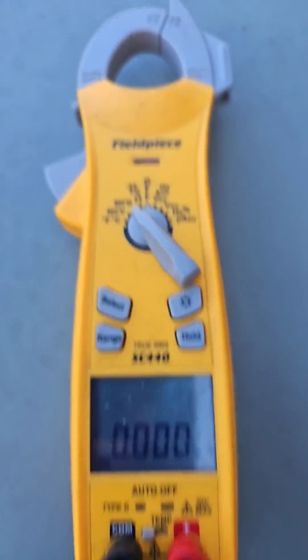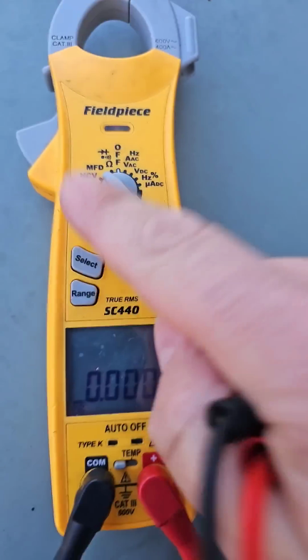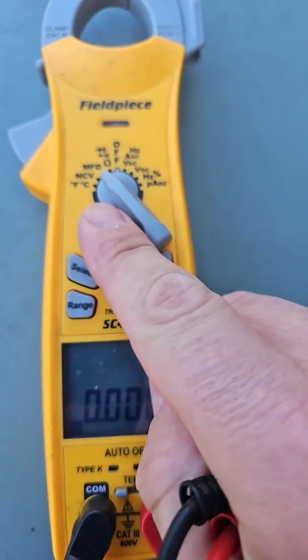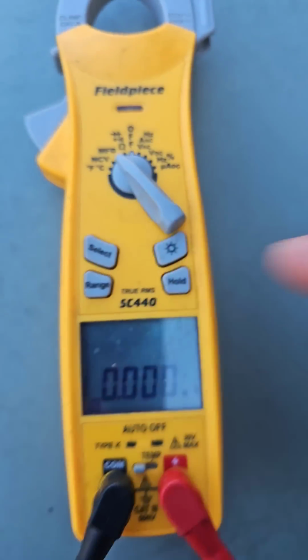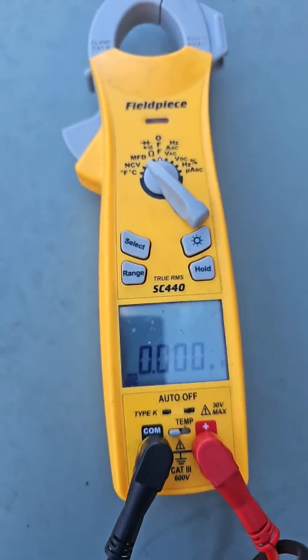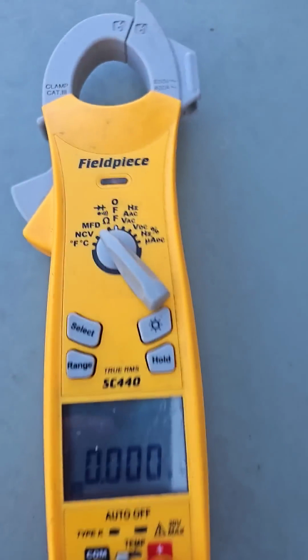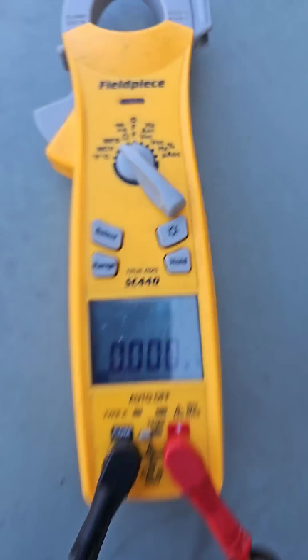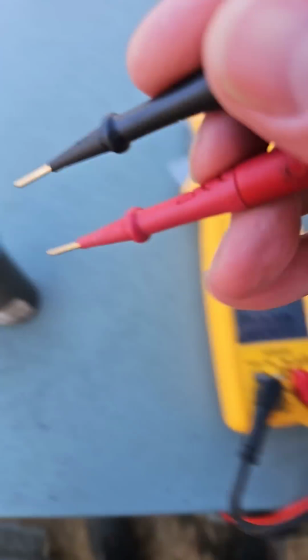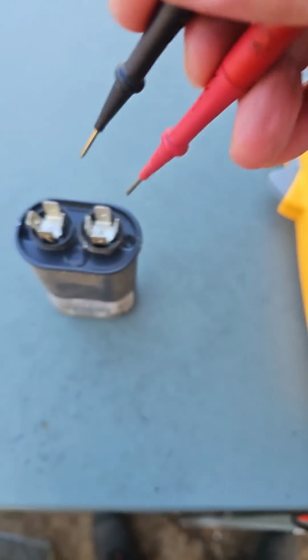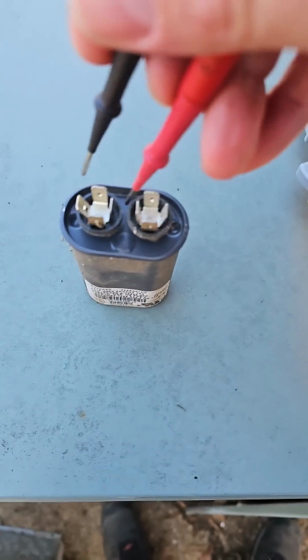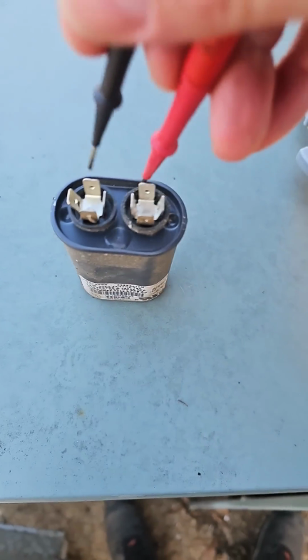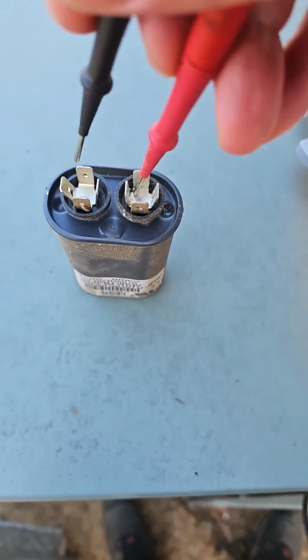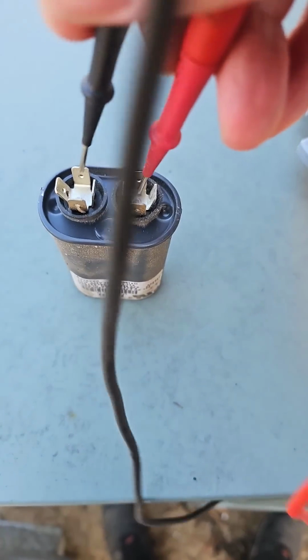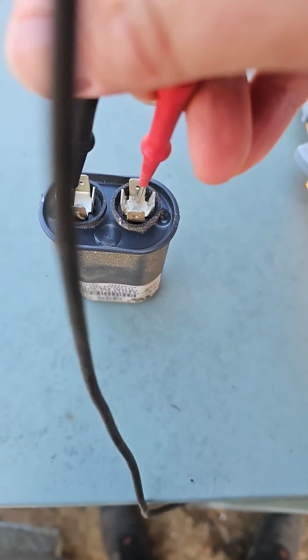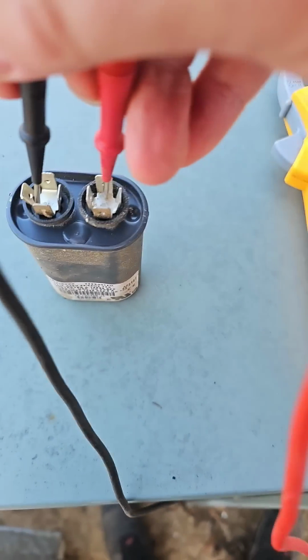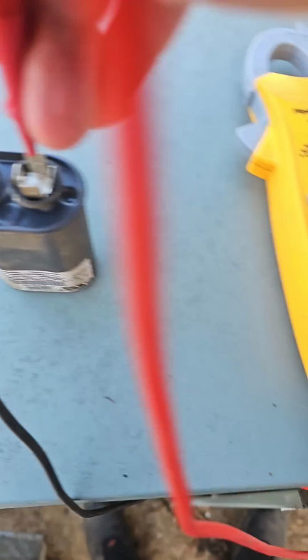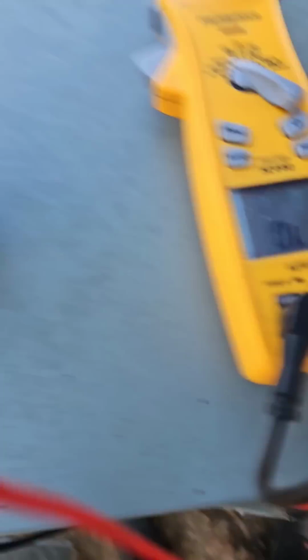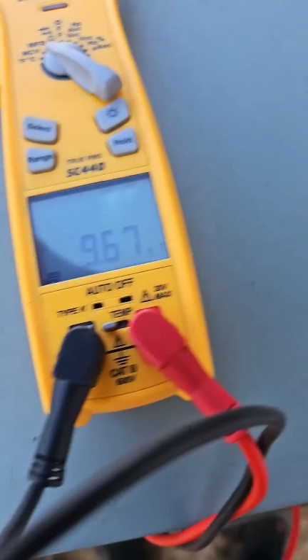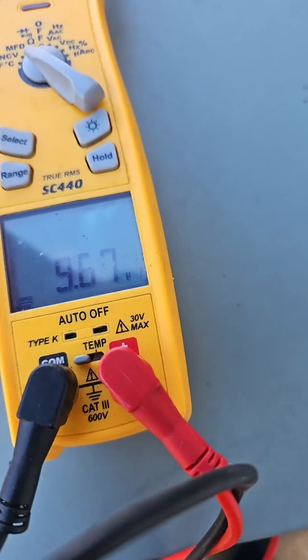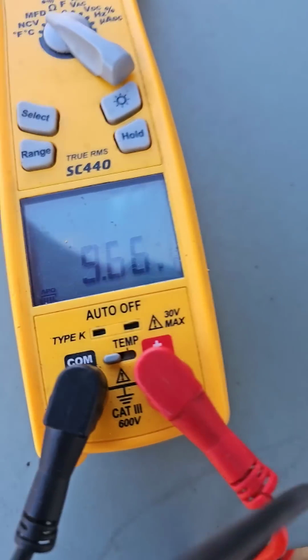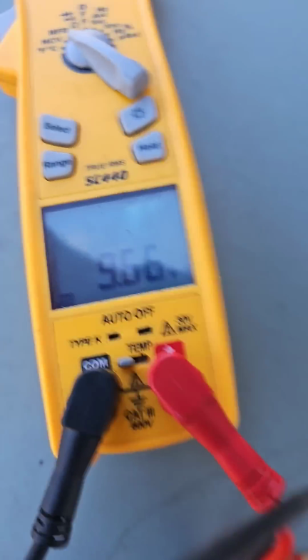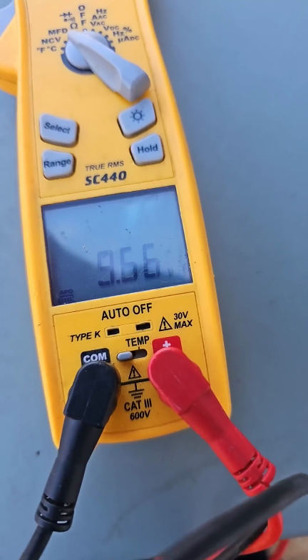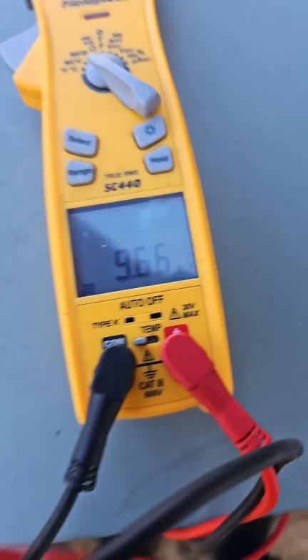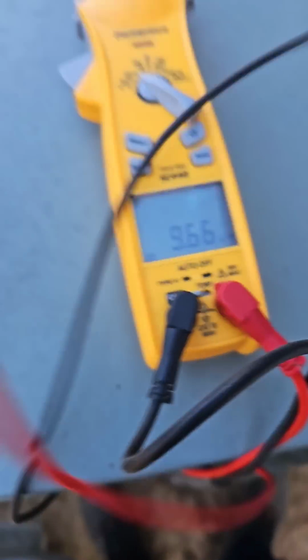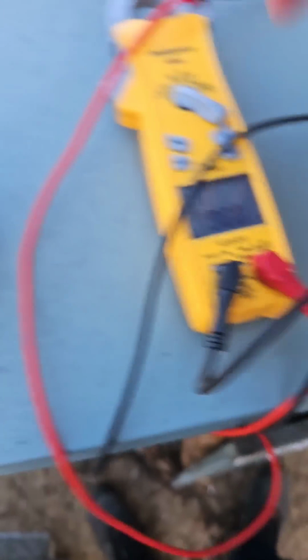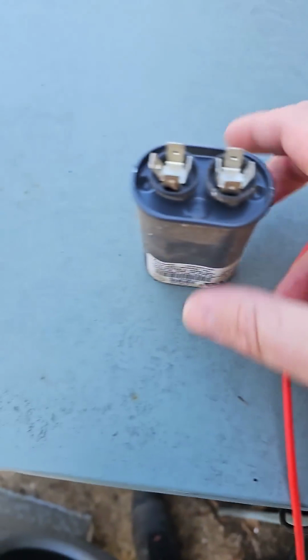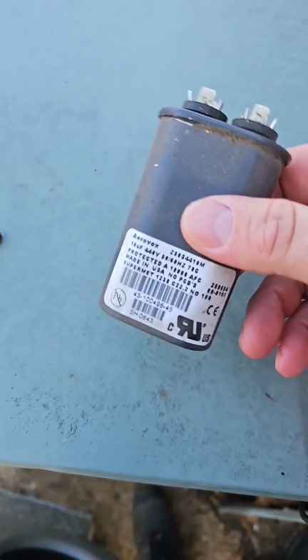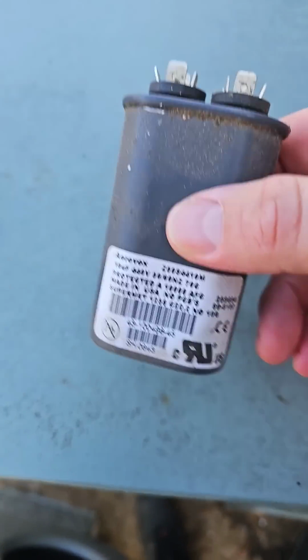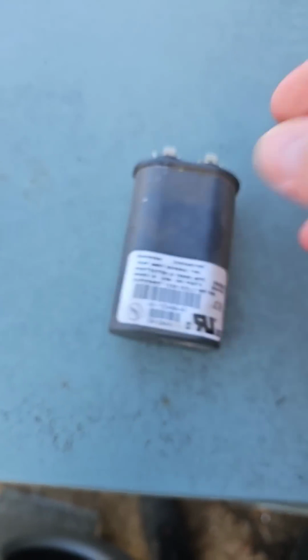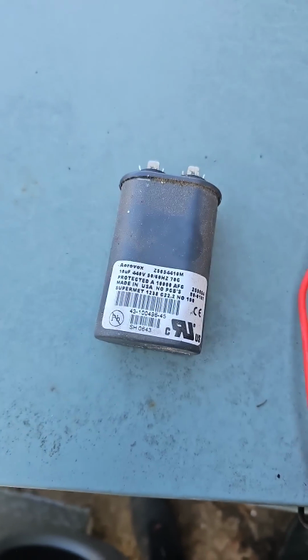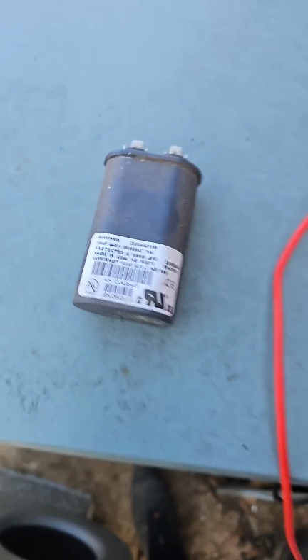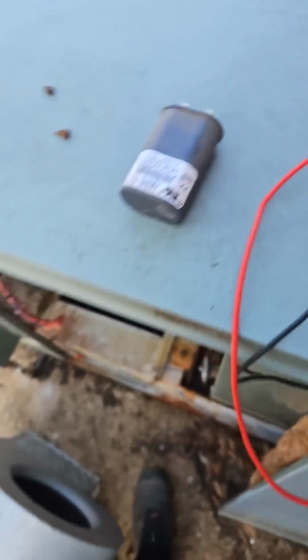Checking the capacitor. Dial set to MFD. This capacitor is rated for 10 and reading 9.66. So it's still got enough juice, but we're going to replace it.